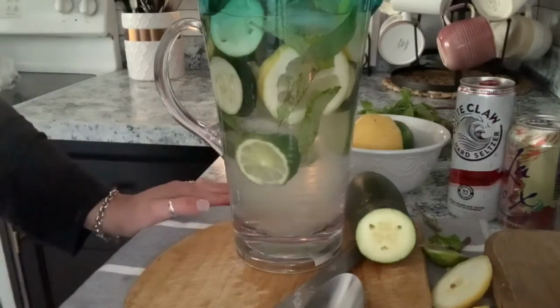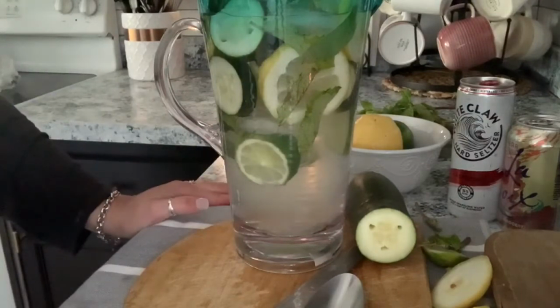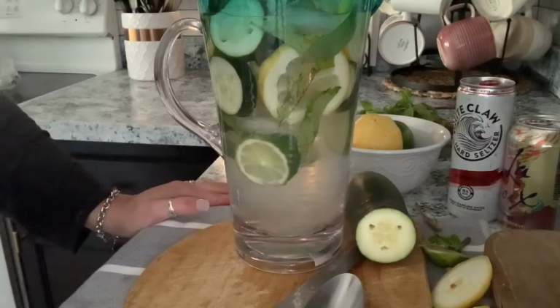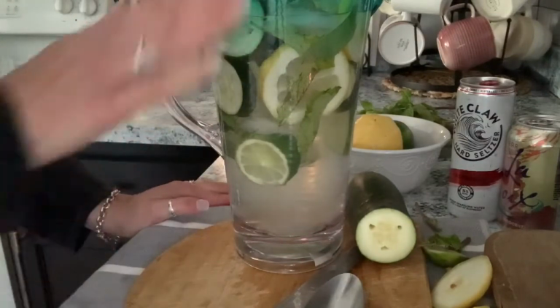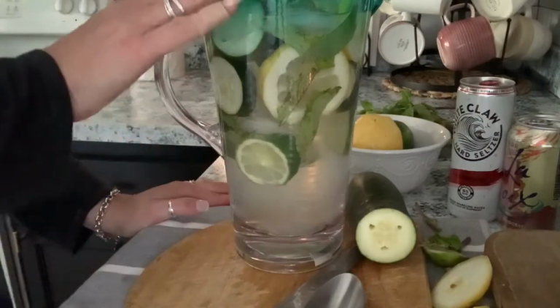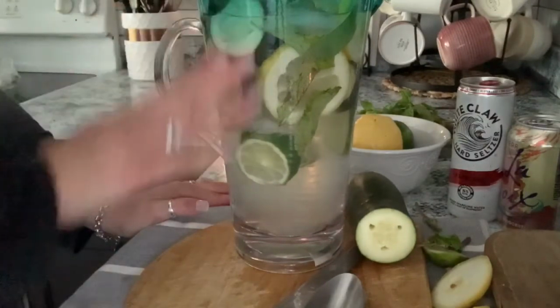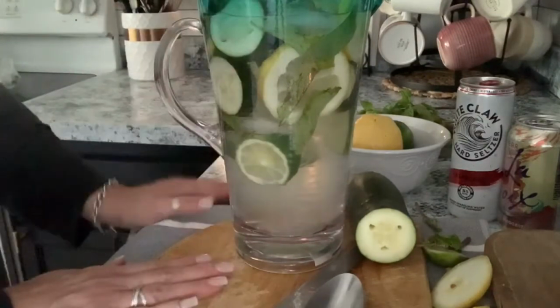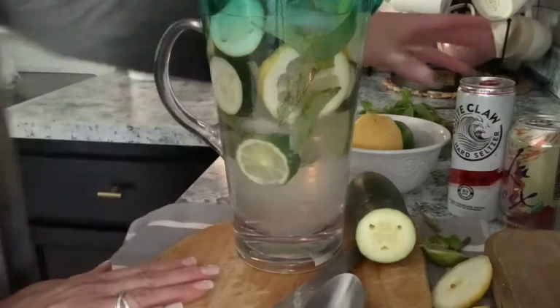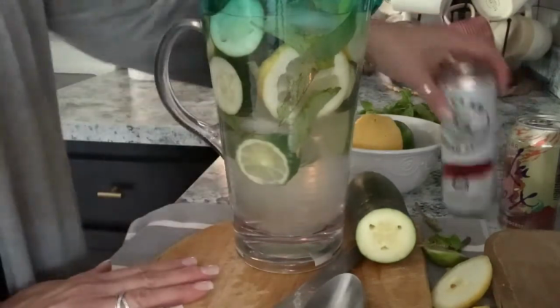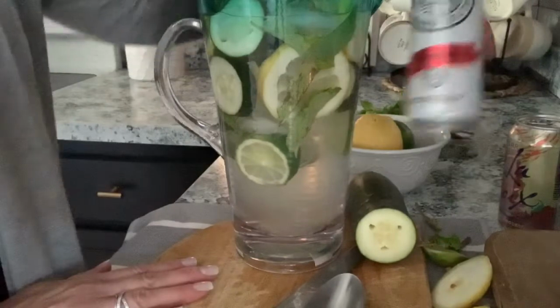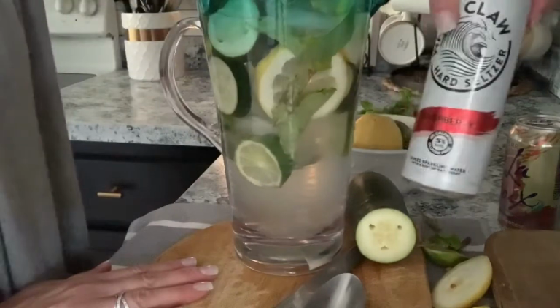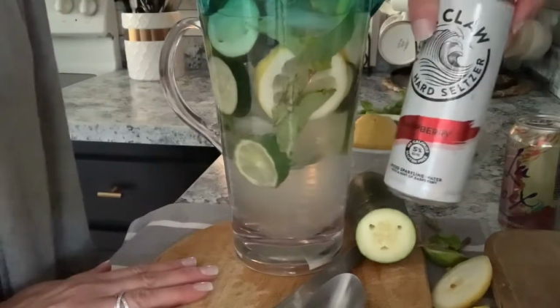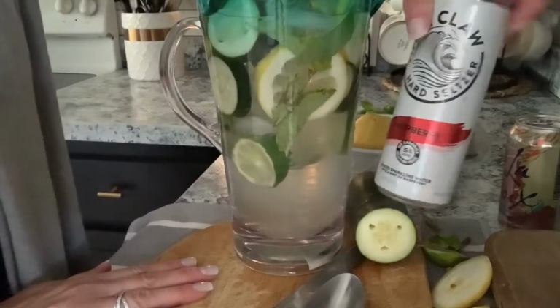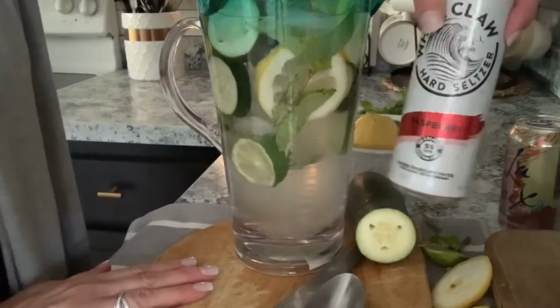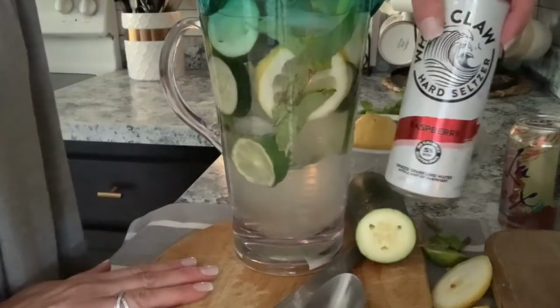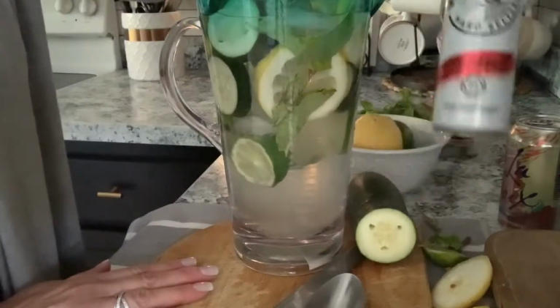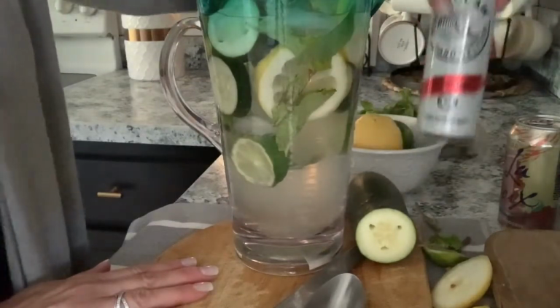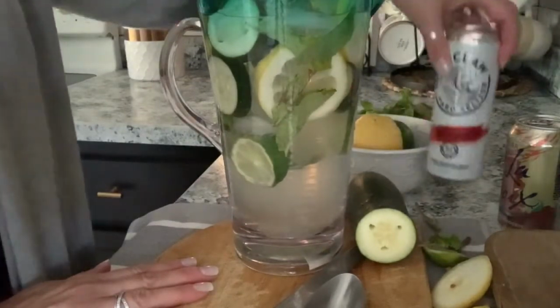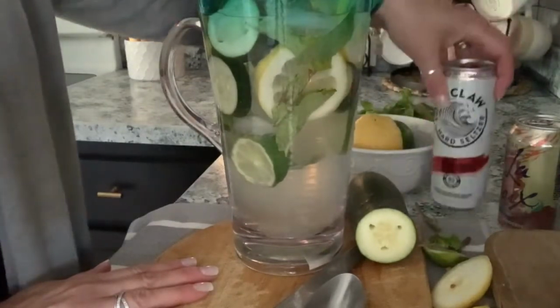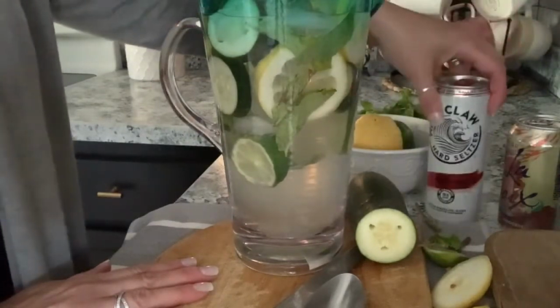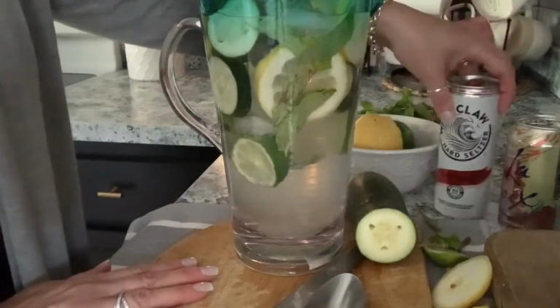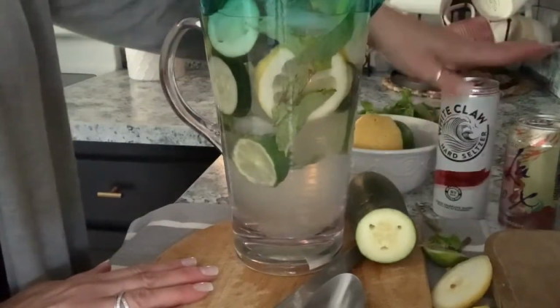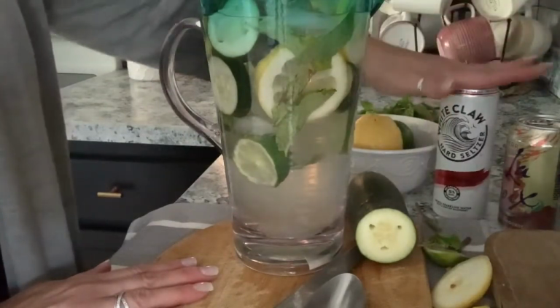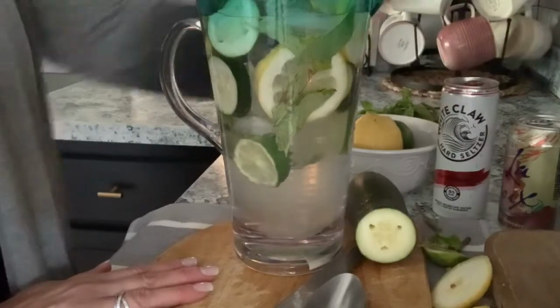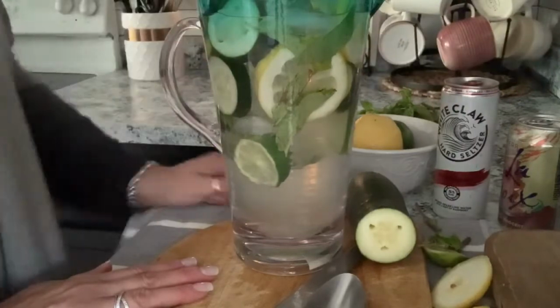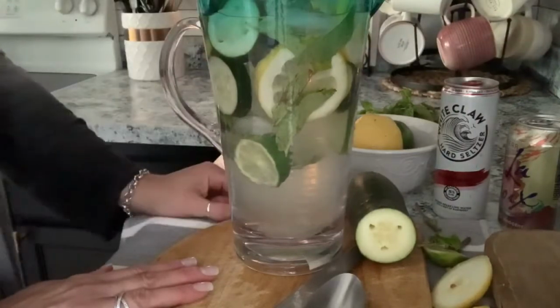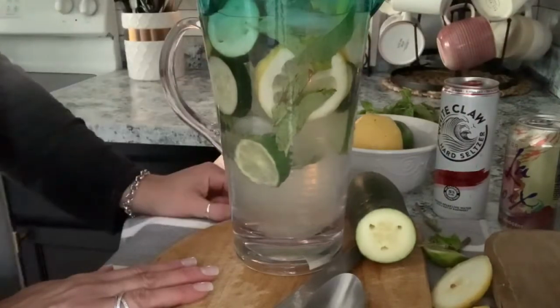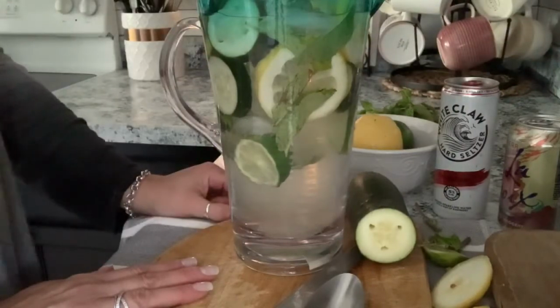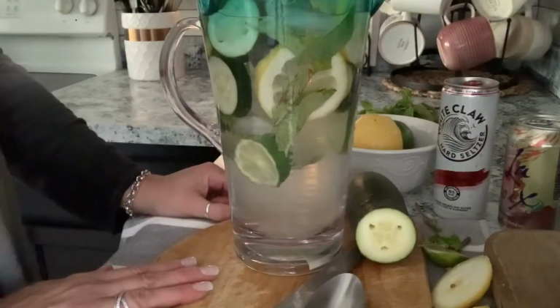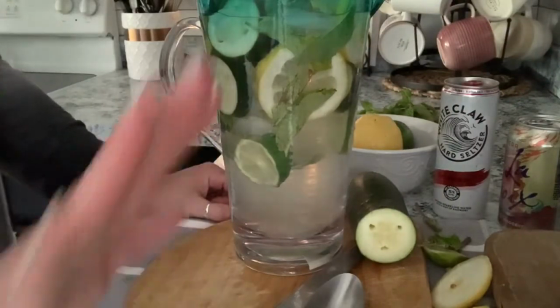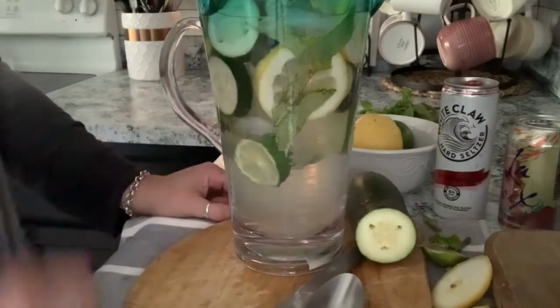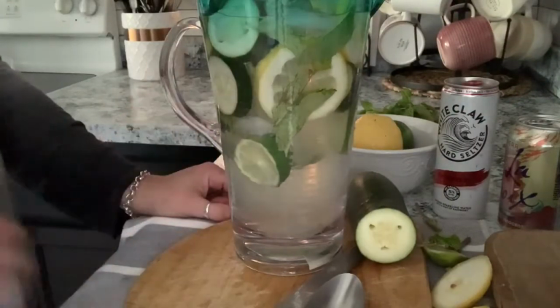So you guys have a great day, enjoy your drink! If you choose to do the White Claw version or something like that, I'd love to know what recipe you tried and if it worked out for you. Please remember to be kind to one another and I'll see you soon.